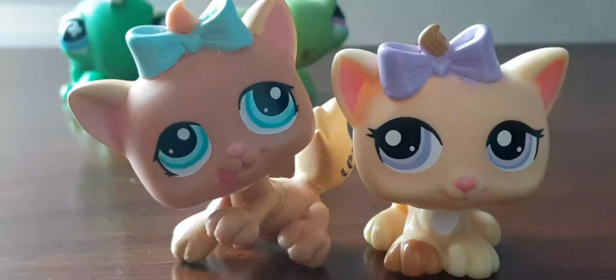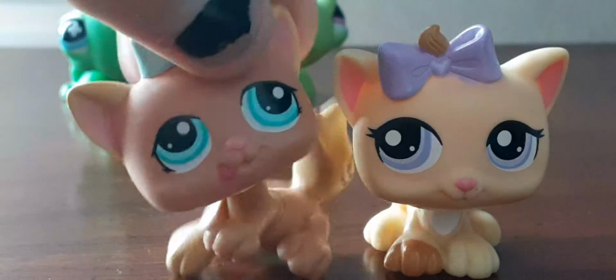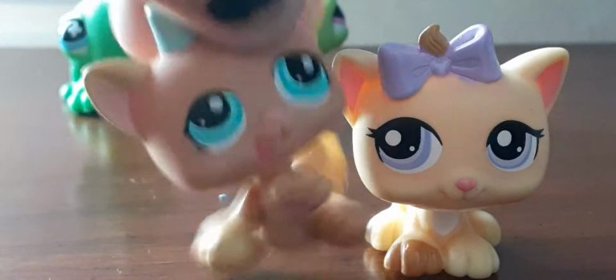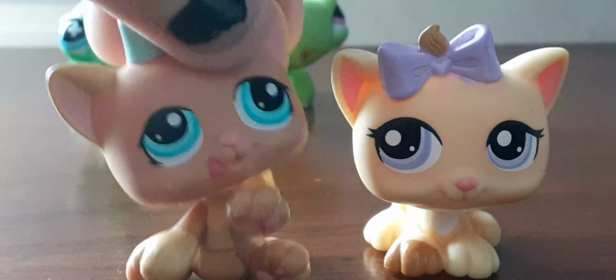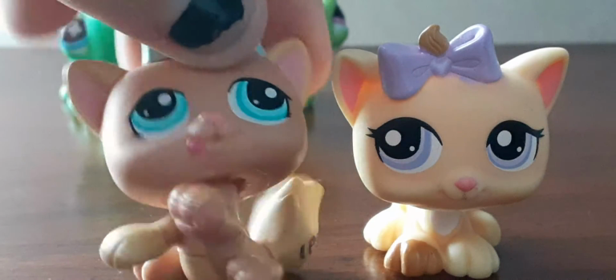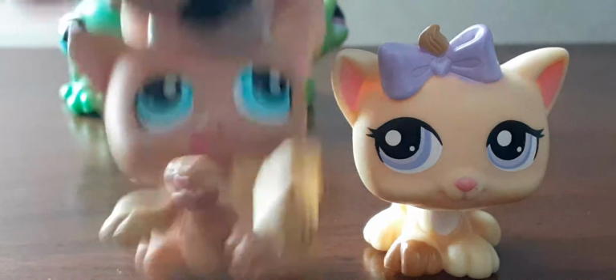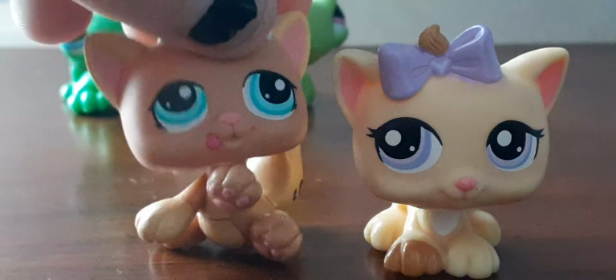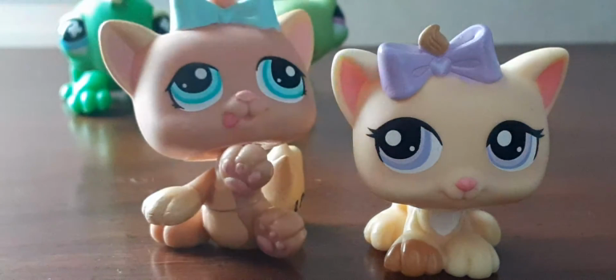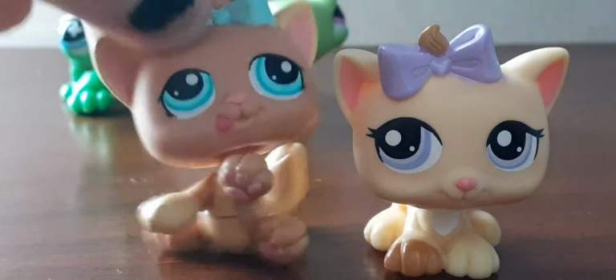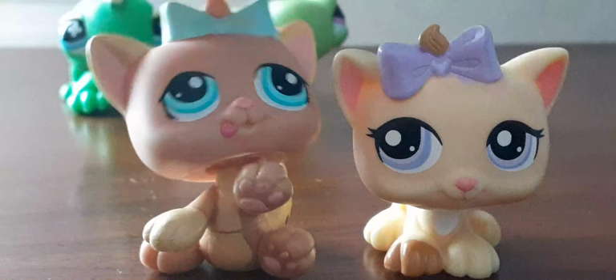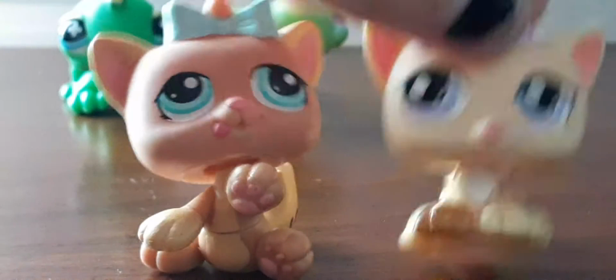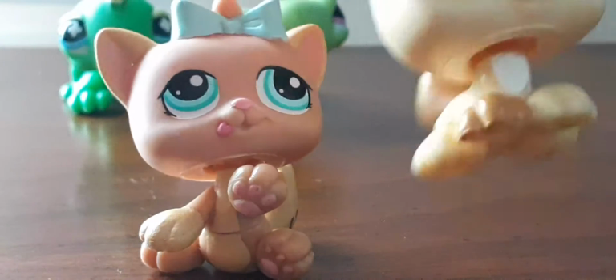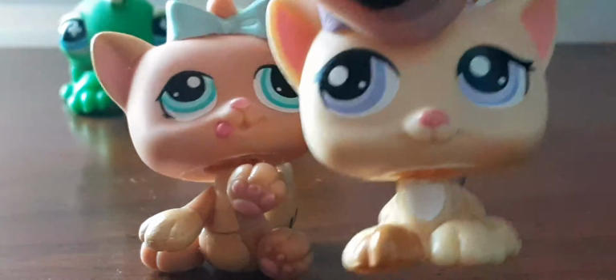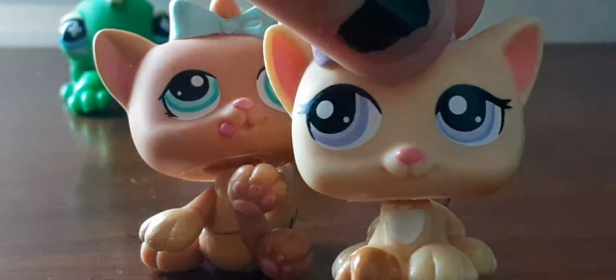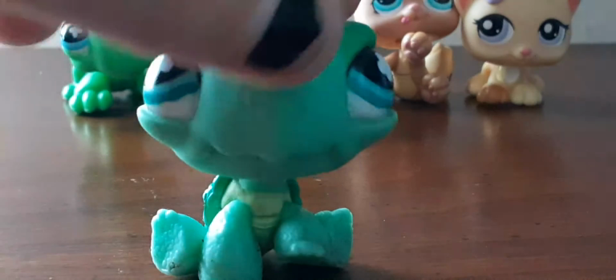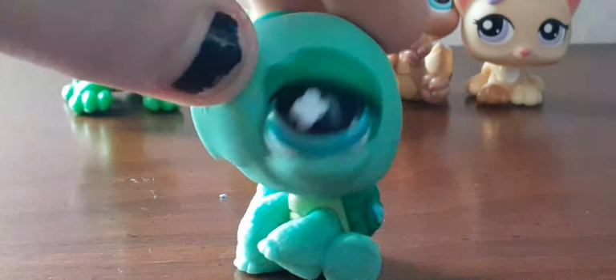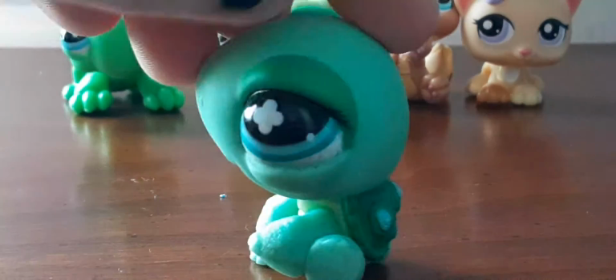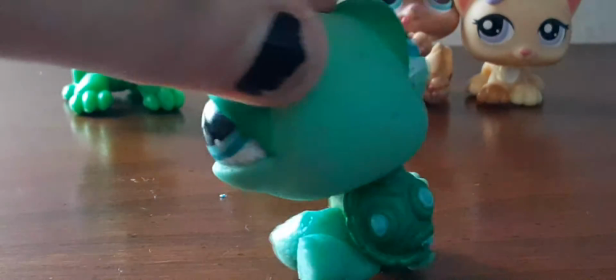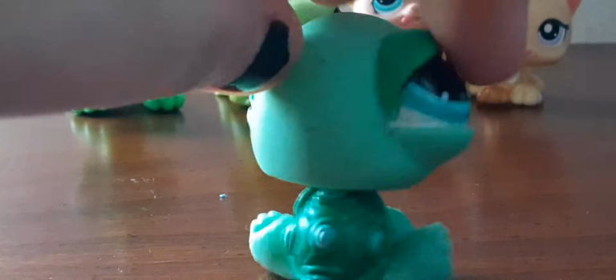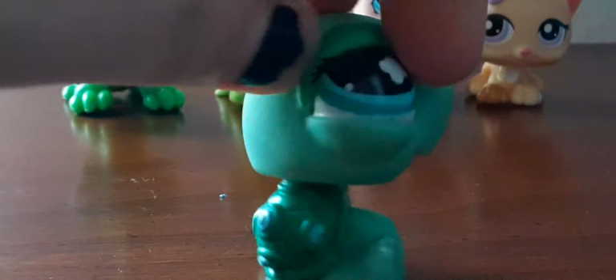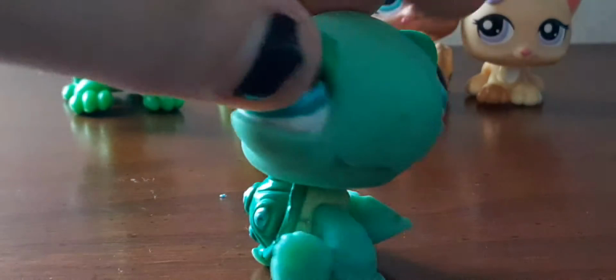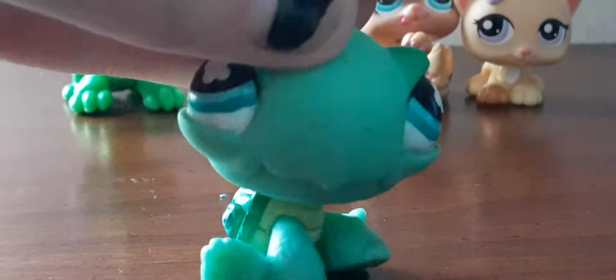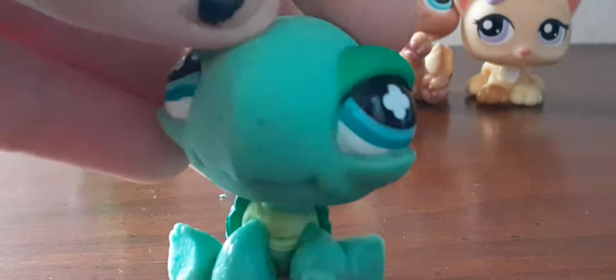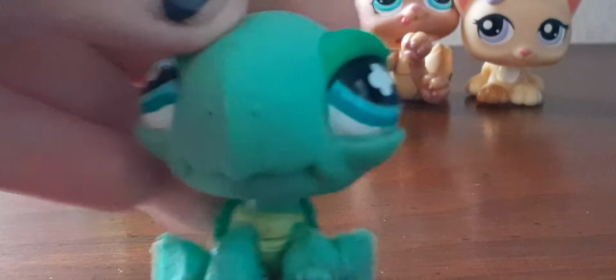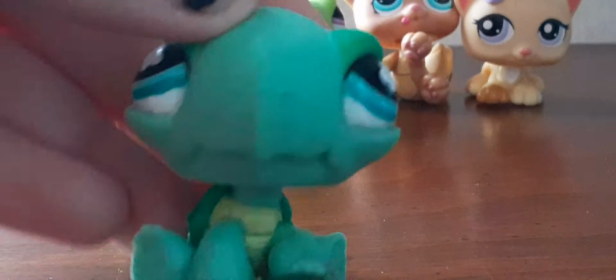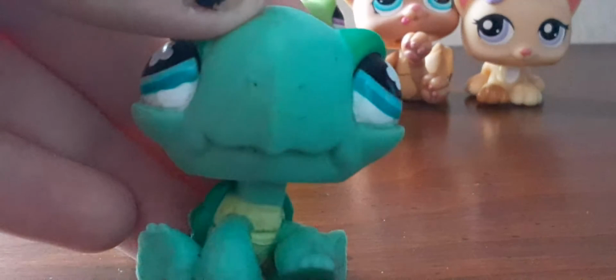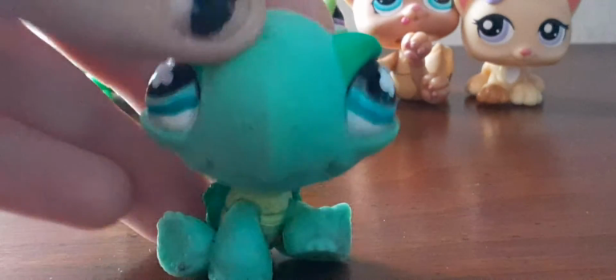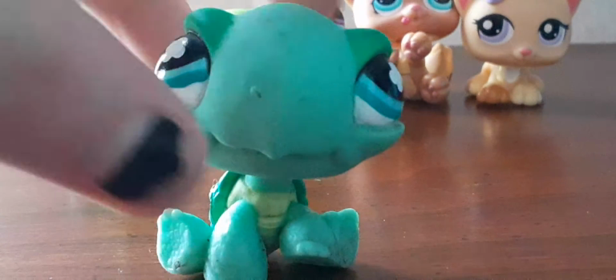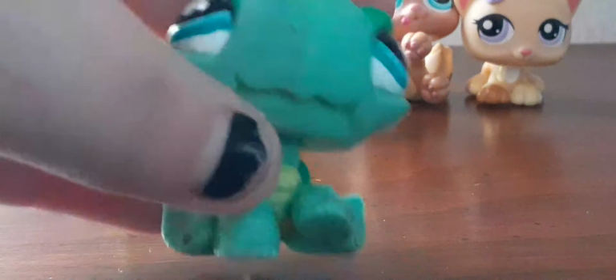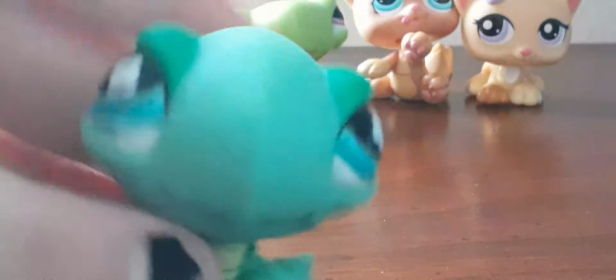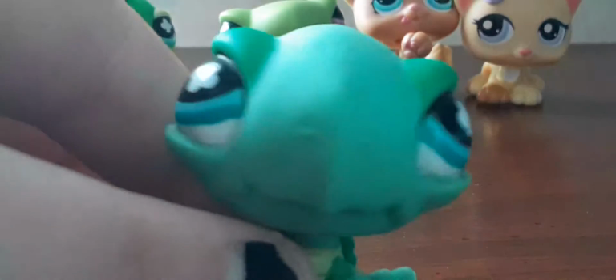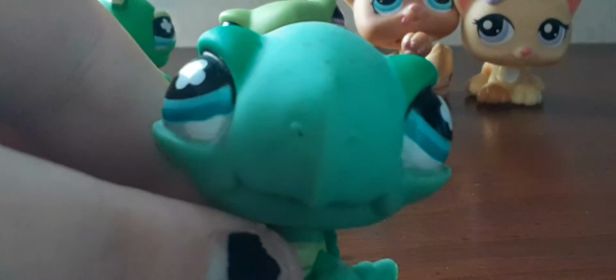Next up are these two adorable triplets — oh my gosh, I'm so happy I got them, they are so cute! Next up is this cute turtle. I'm in love with the color of this turtle, it is so, so cute.